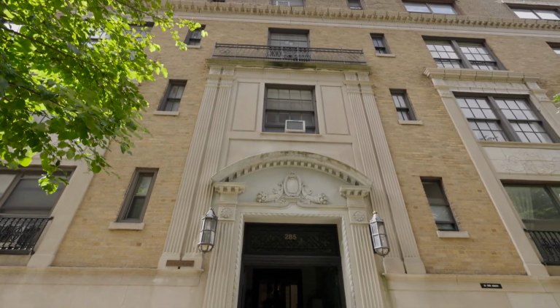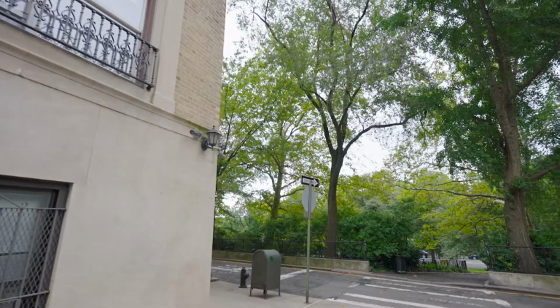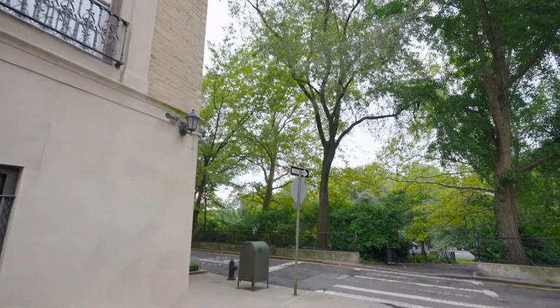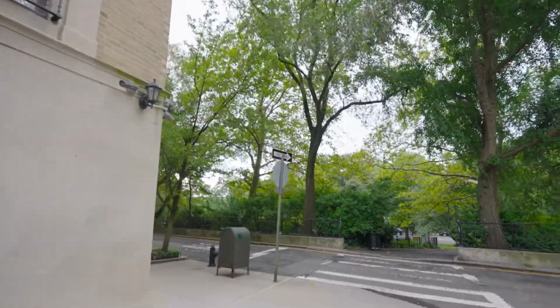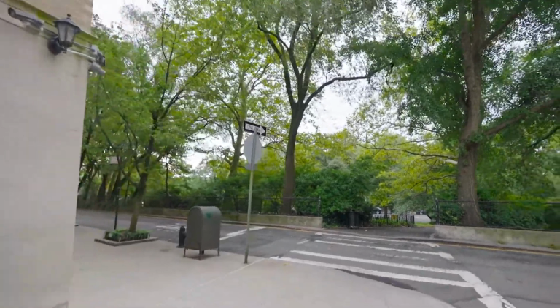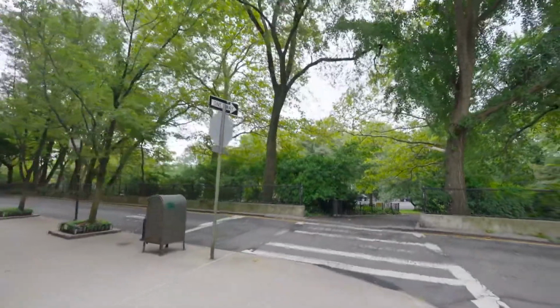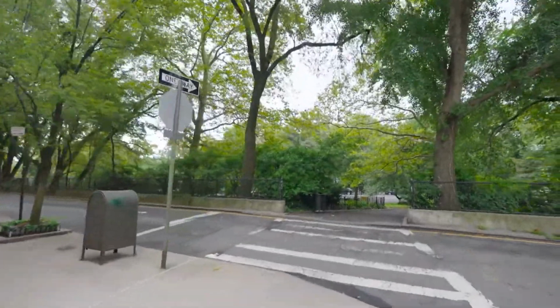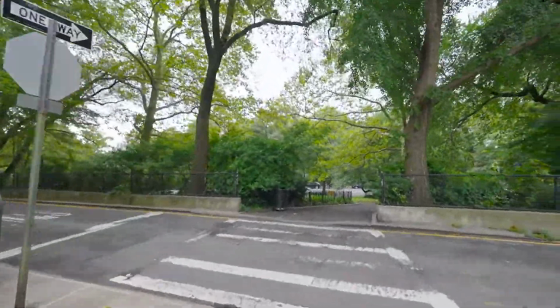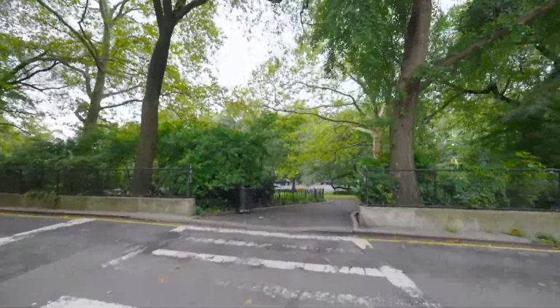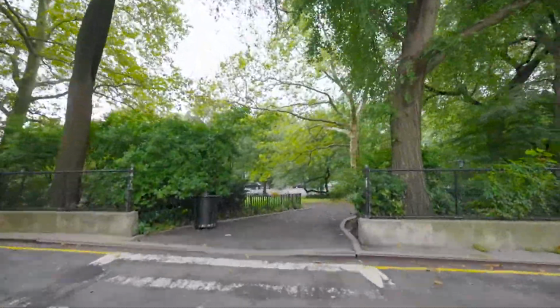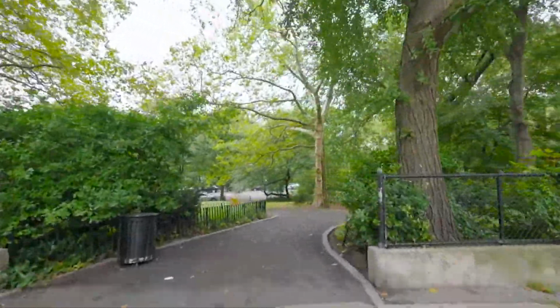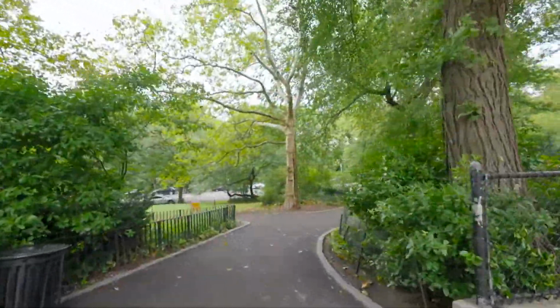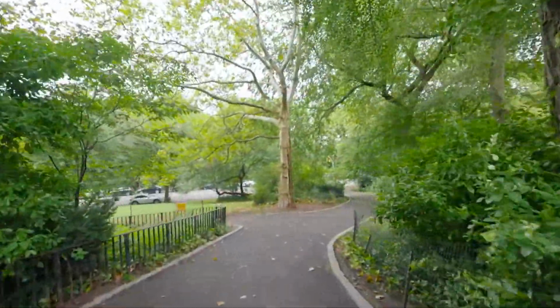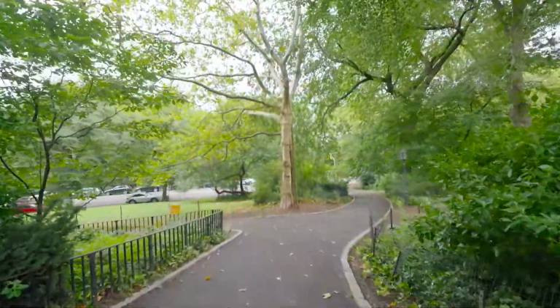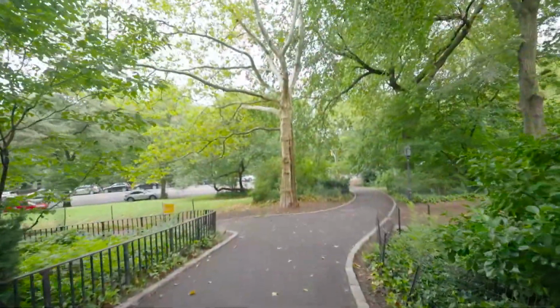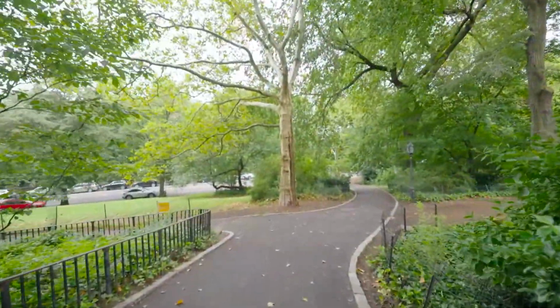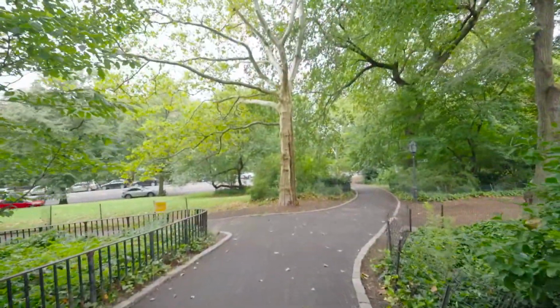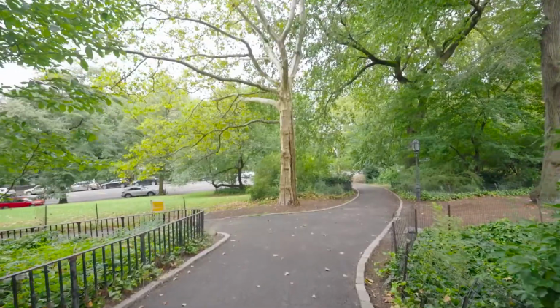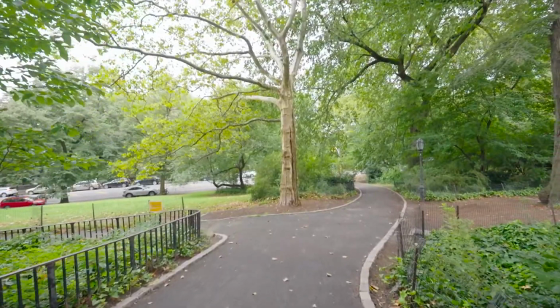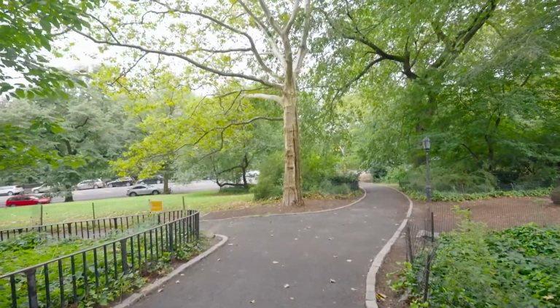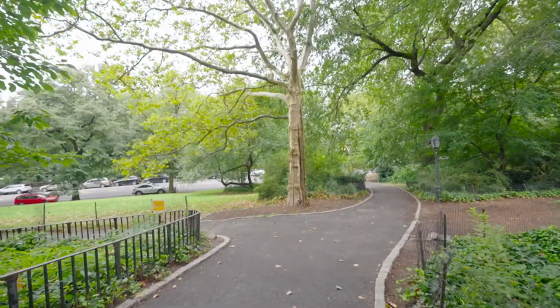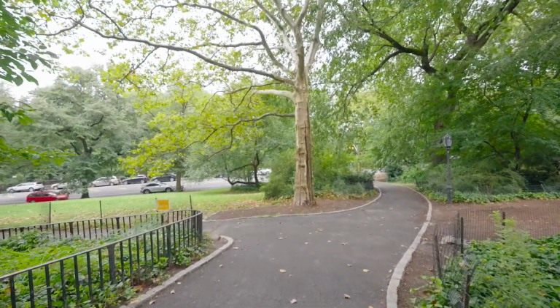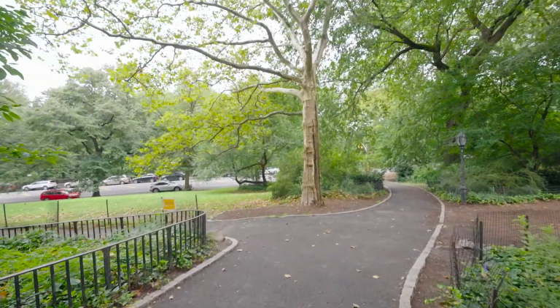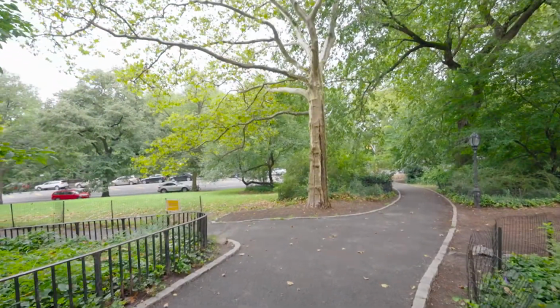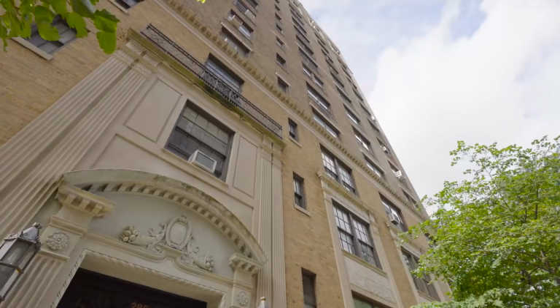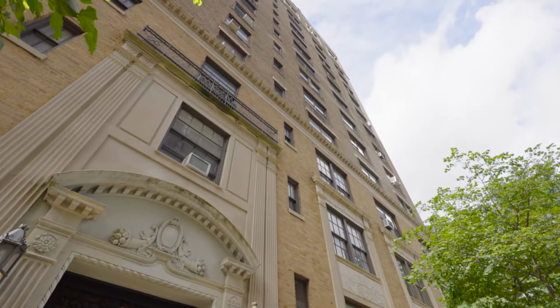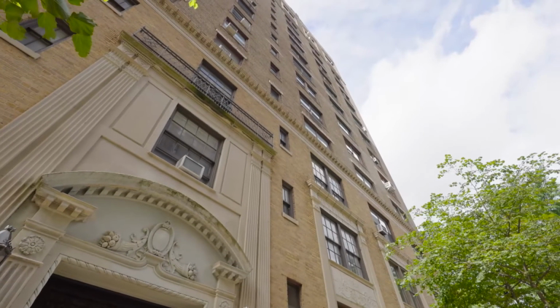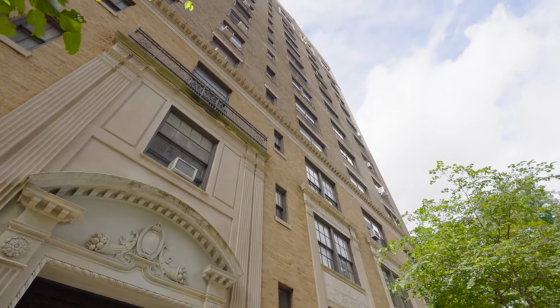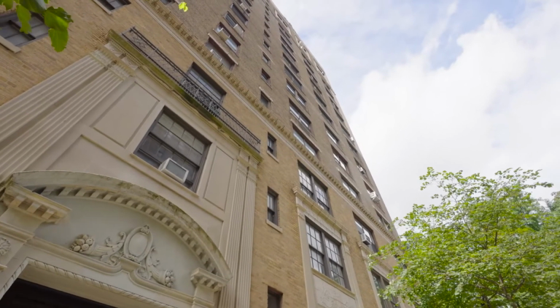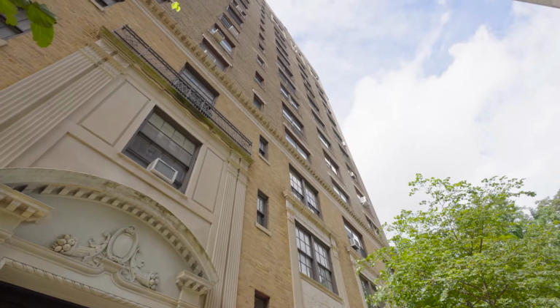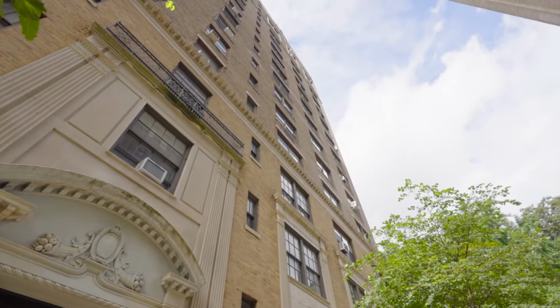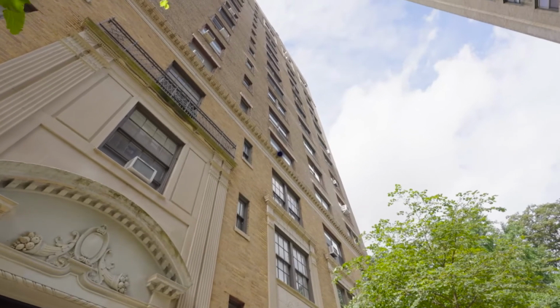With beautiful Riverside Park as your backyard, there is easy access to transportation, multiple restaurants, and the best of the Upper West Side. Contact me today to view this special apartment.